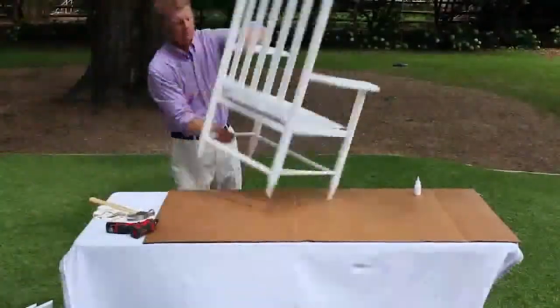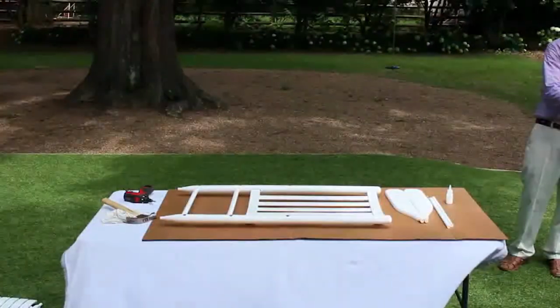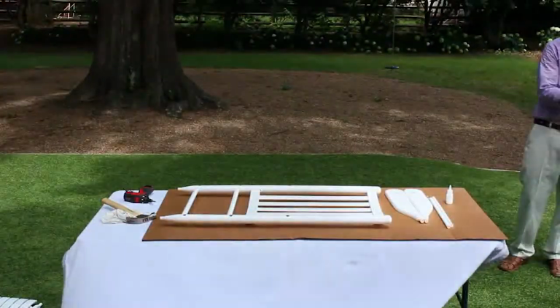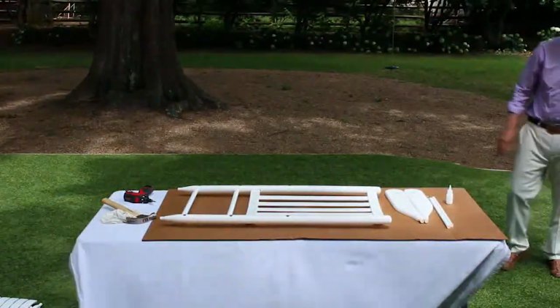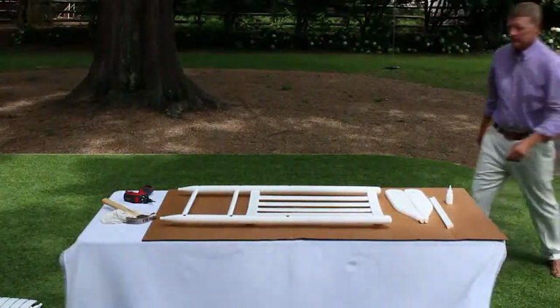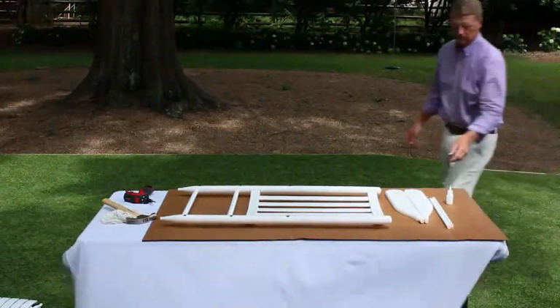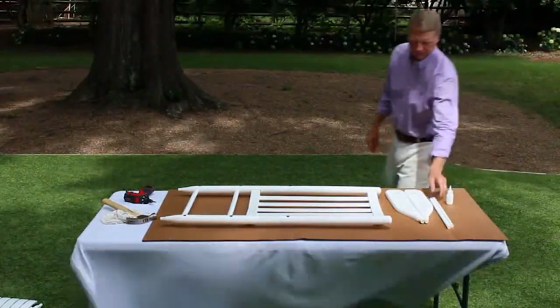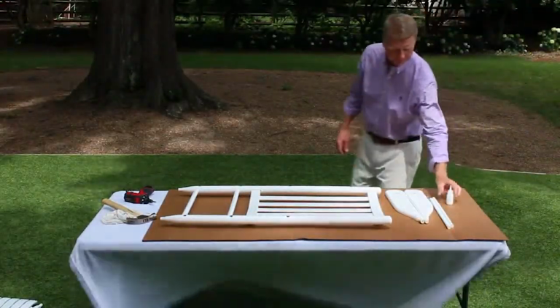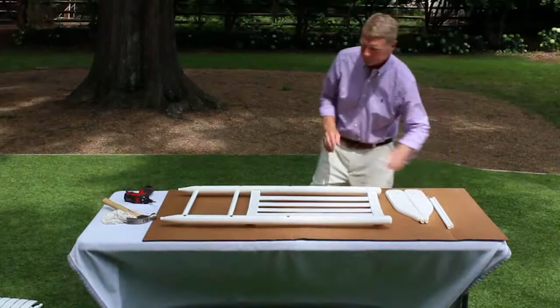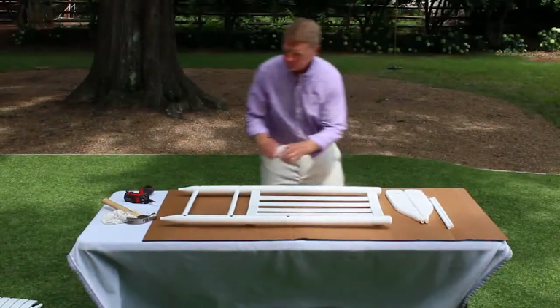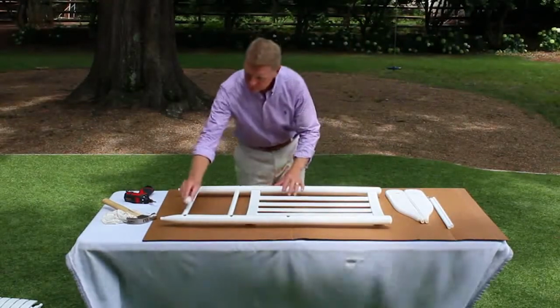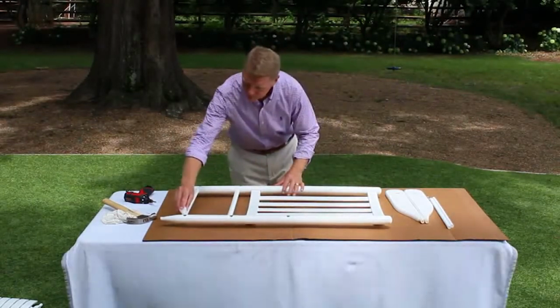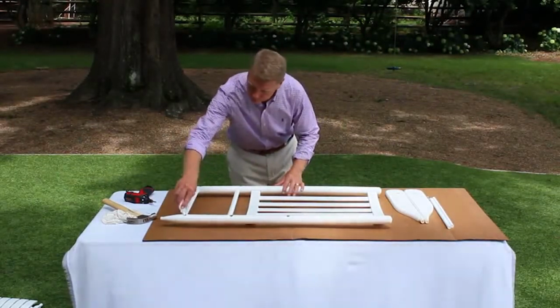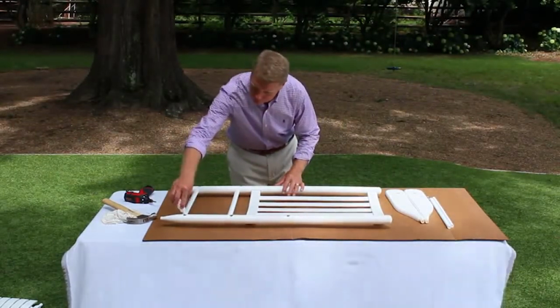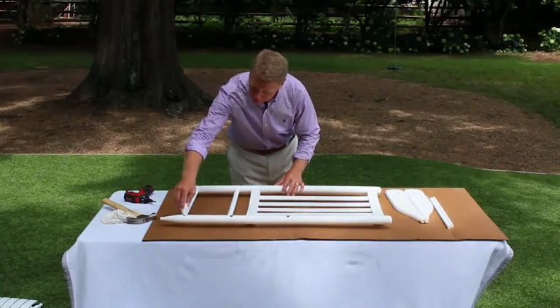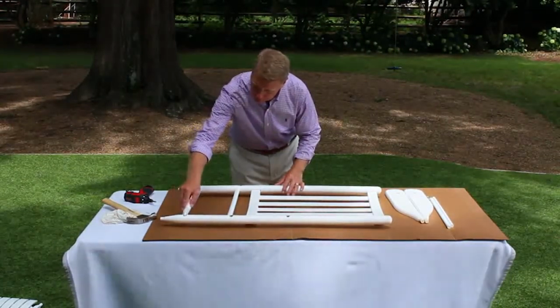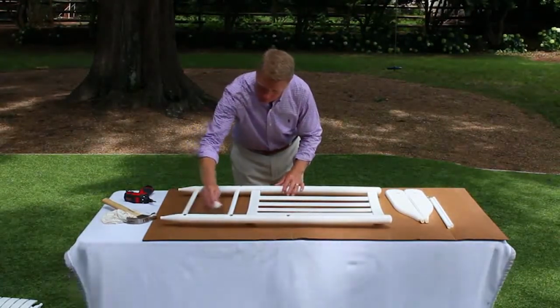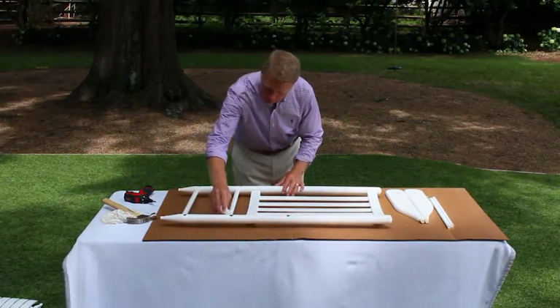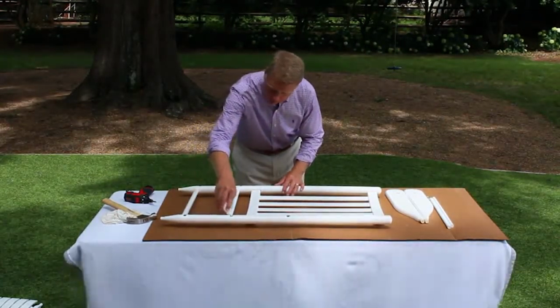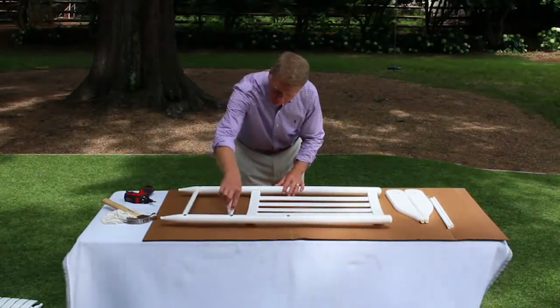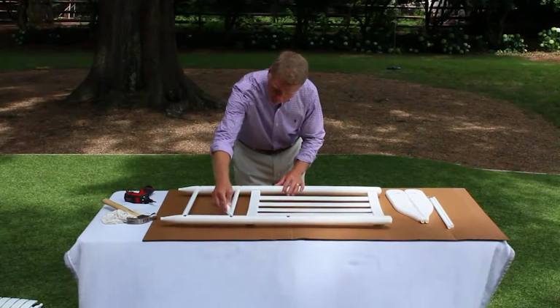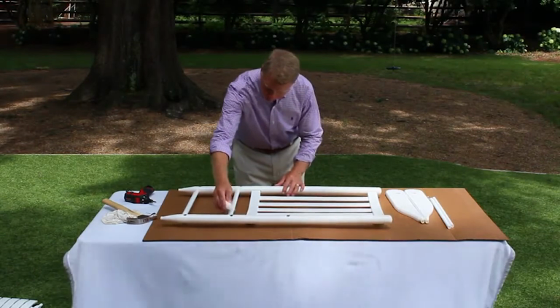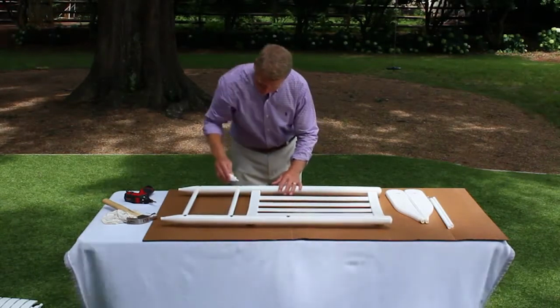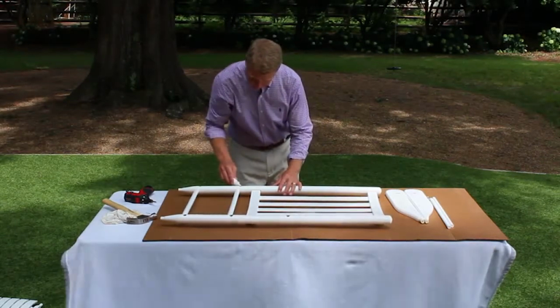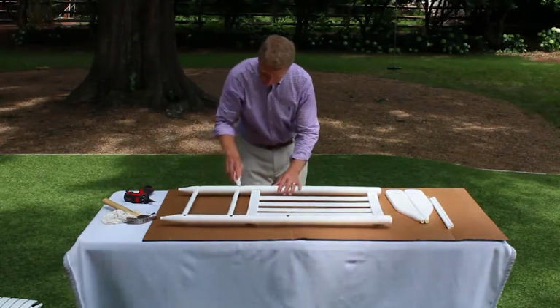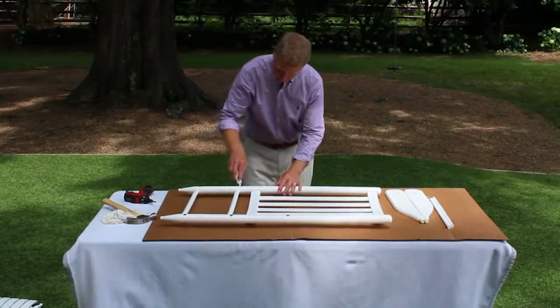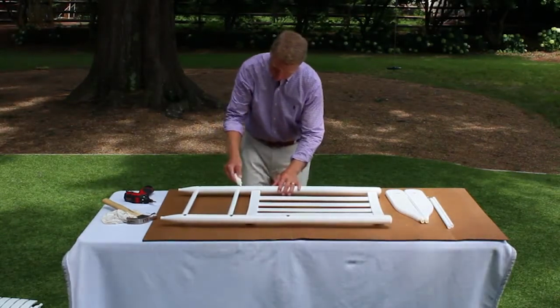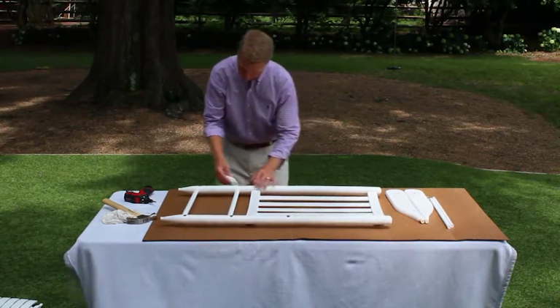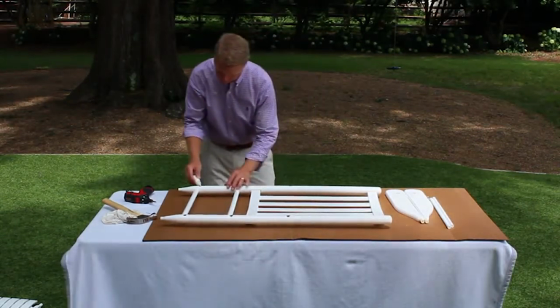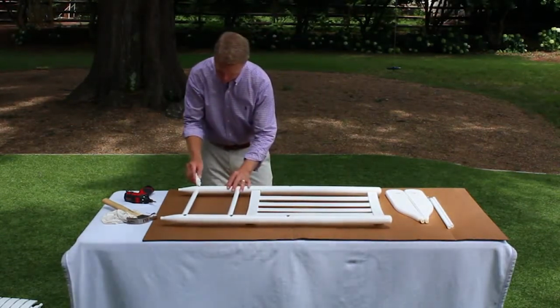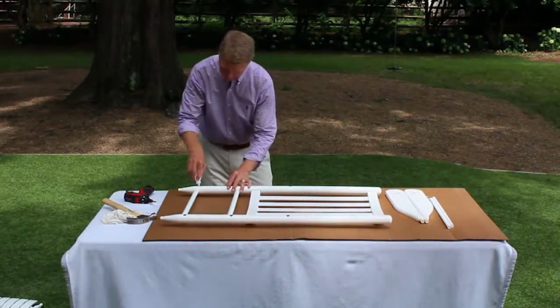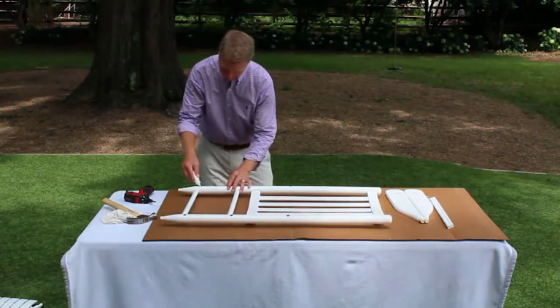Step 3. Assembly of the chair back, side spindles, and chair seat. Lay the chair back — that's part A — flat on the ground or table surface with the holes facing up. Apply glue to the four bottom holes. Swirl the glue around in the hole while applying for the best coverage.